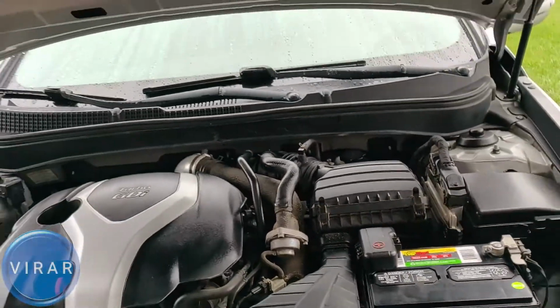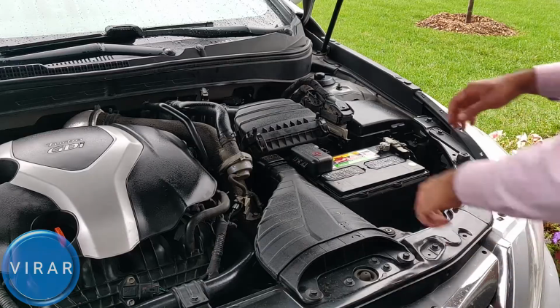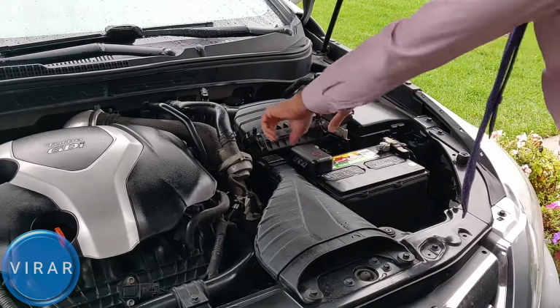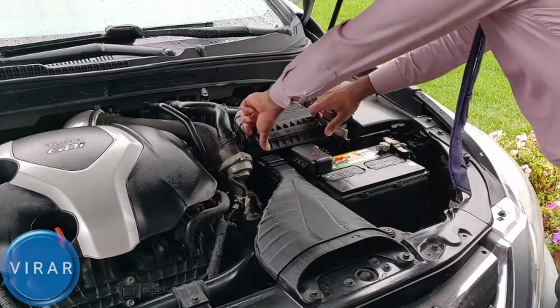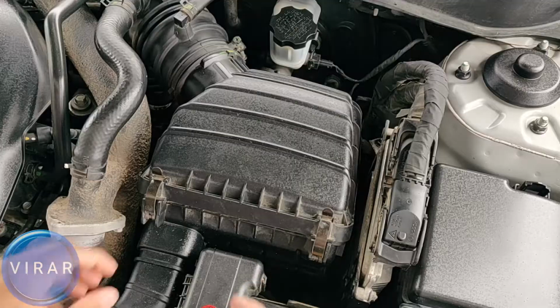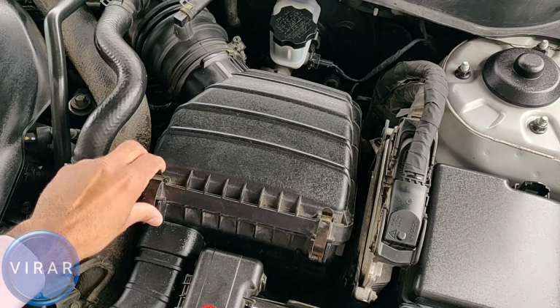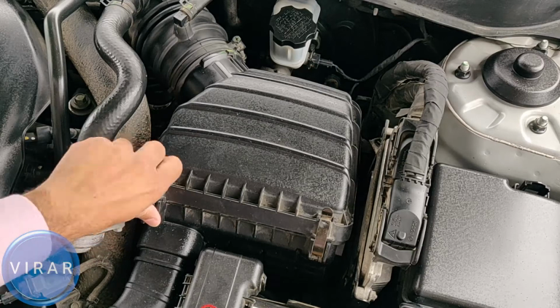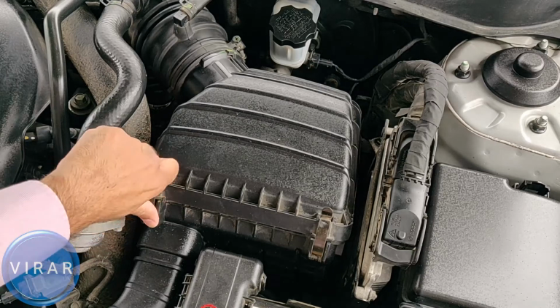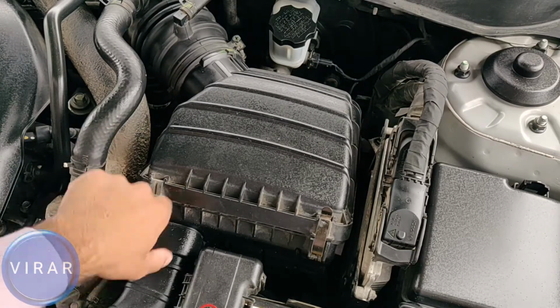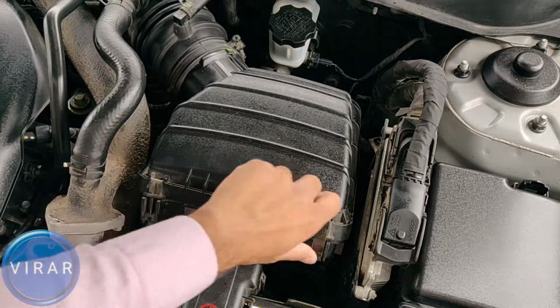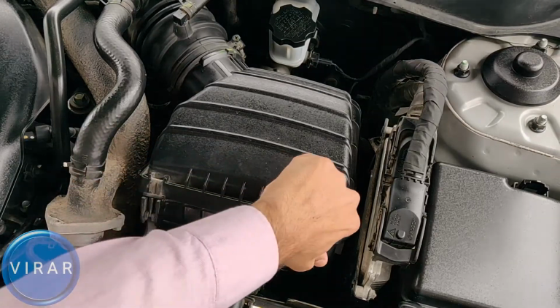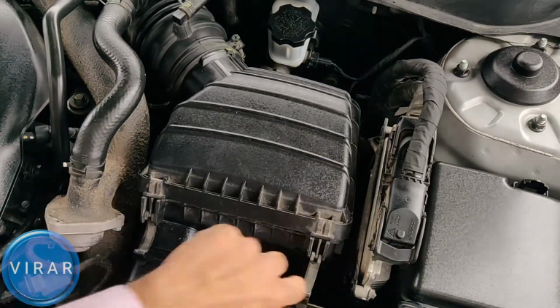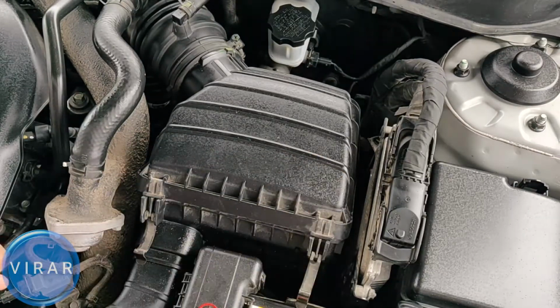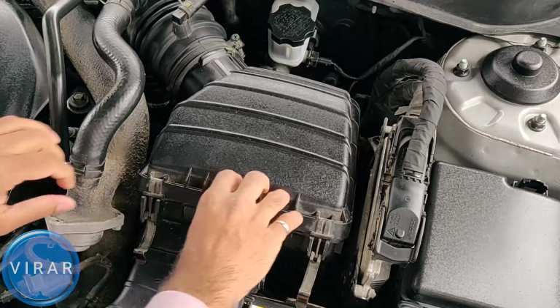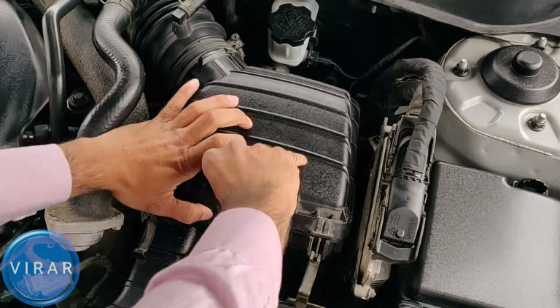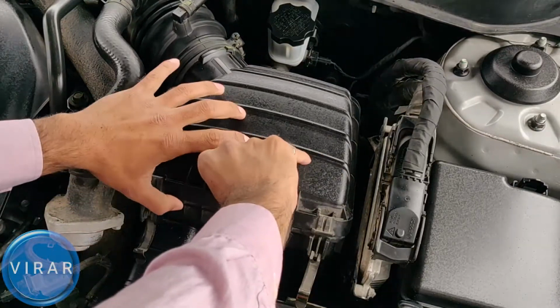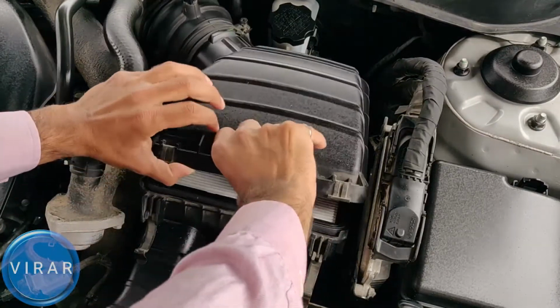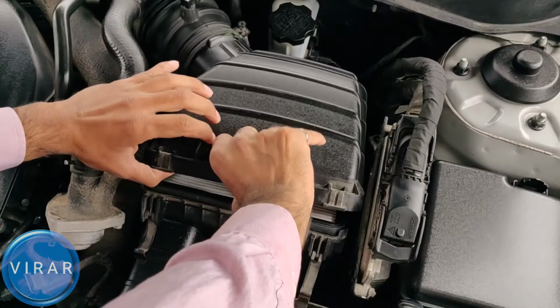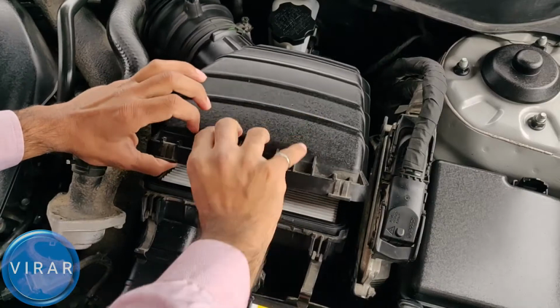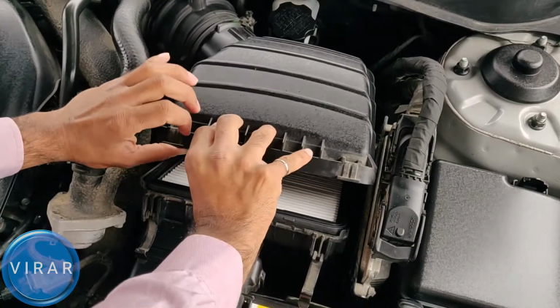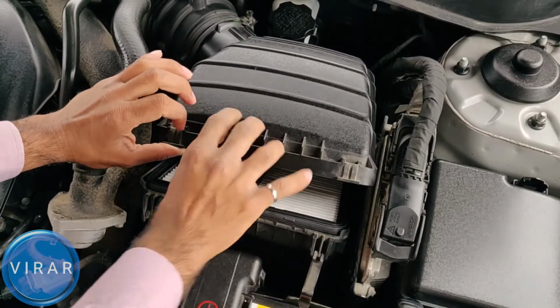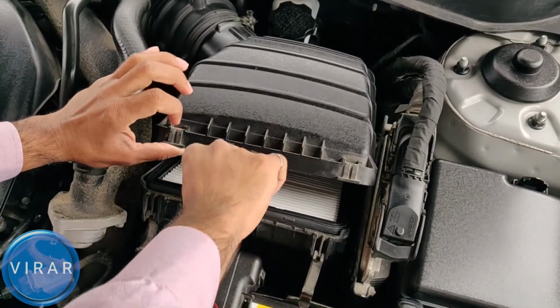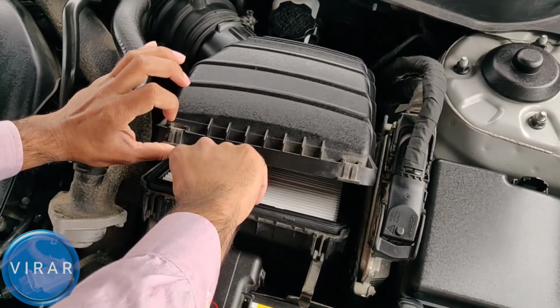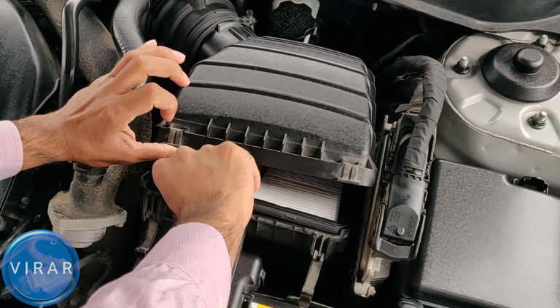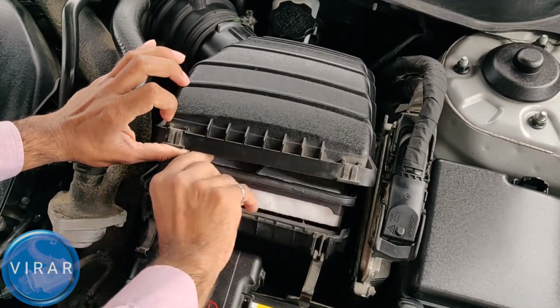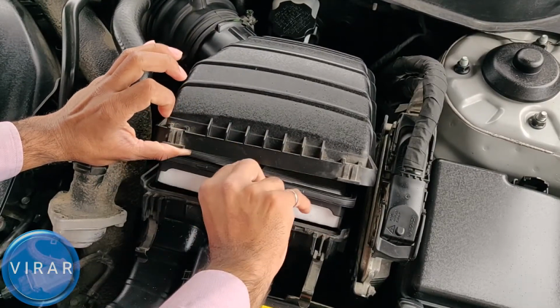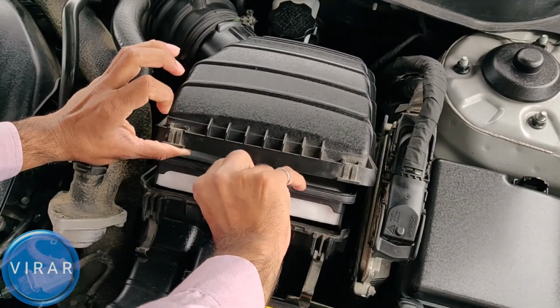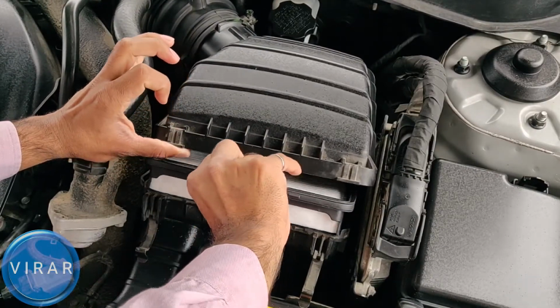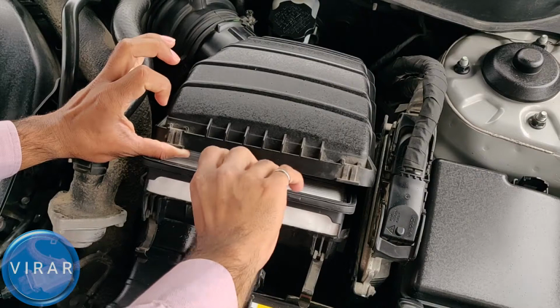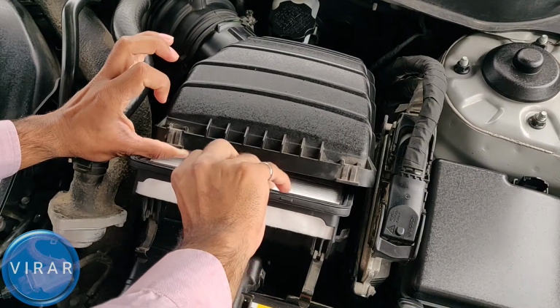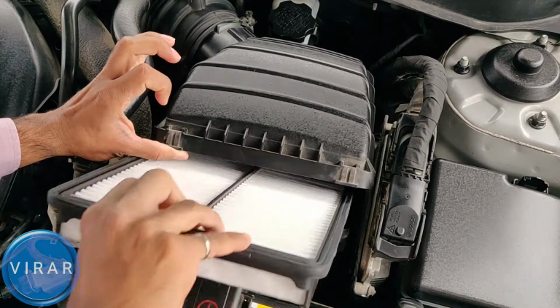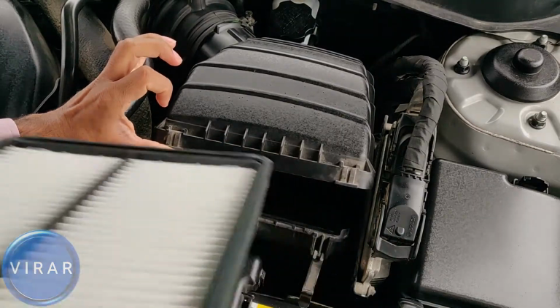The way to get it out is just undo those two clips — just pull them. Pry open that cover with one hand and then pull the filter out with the other. It's as simple as that.